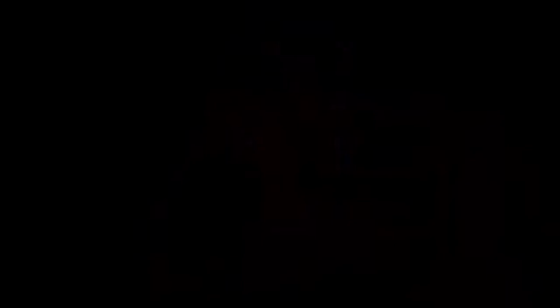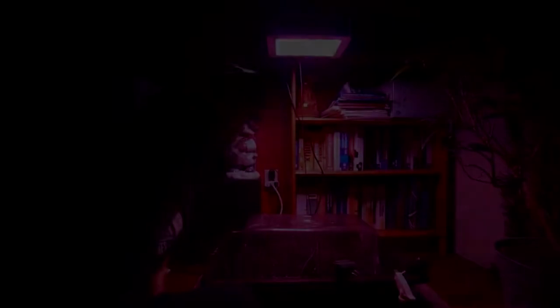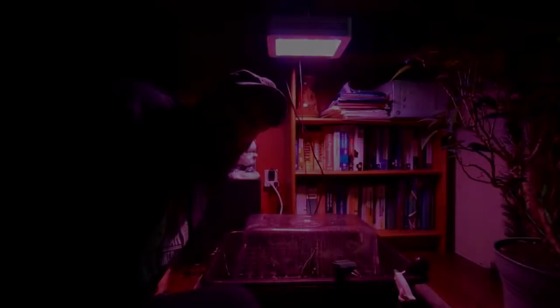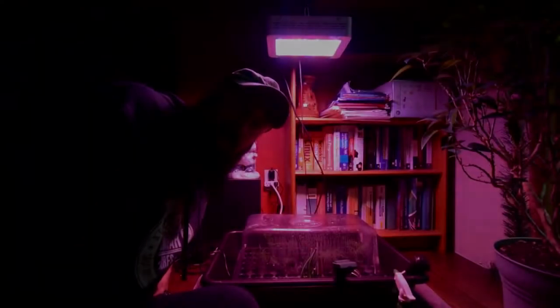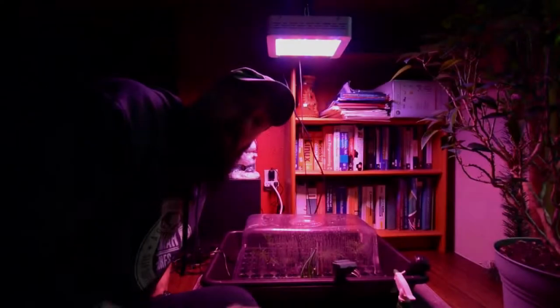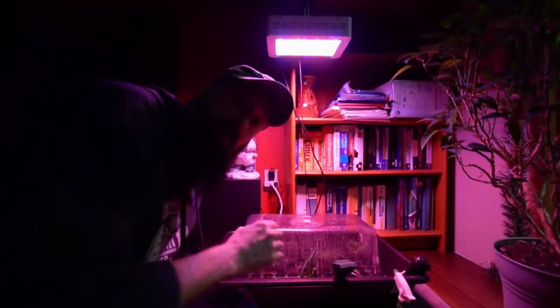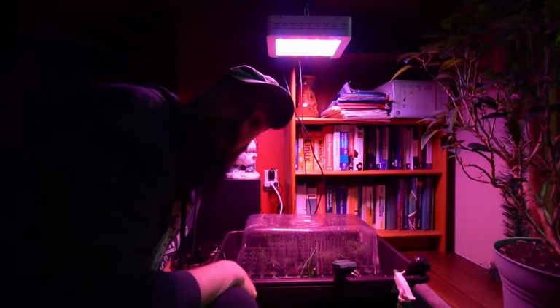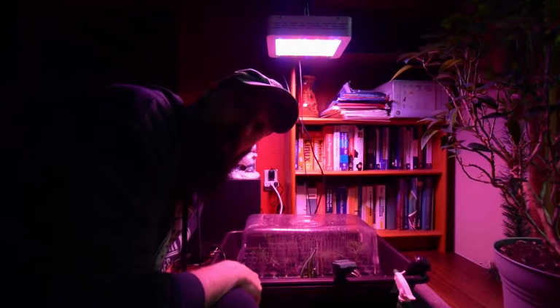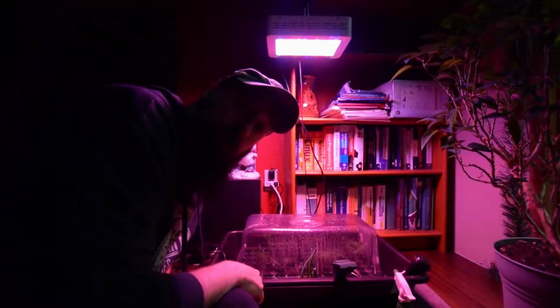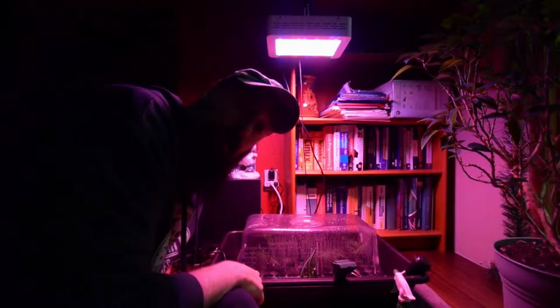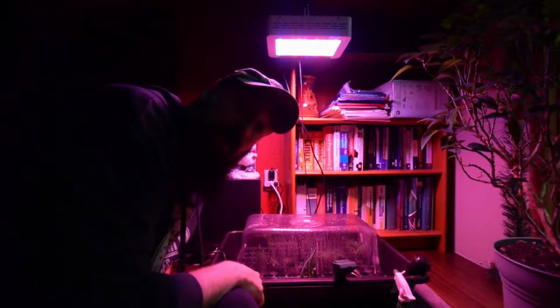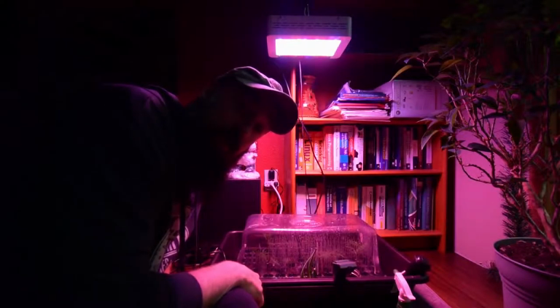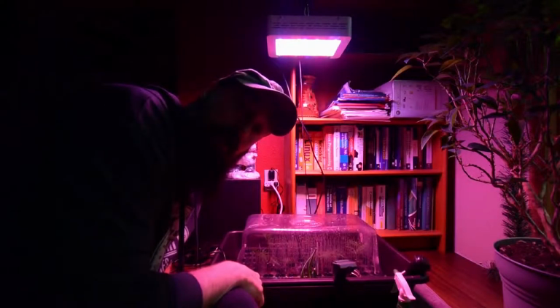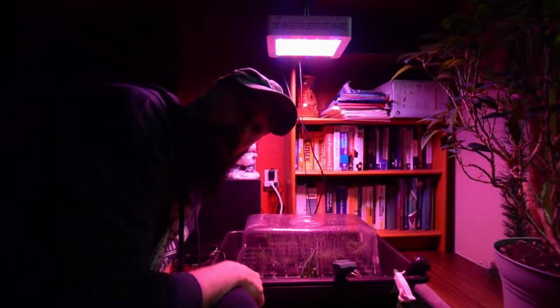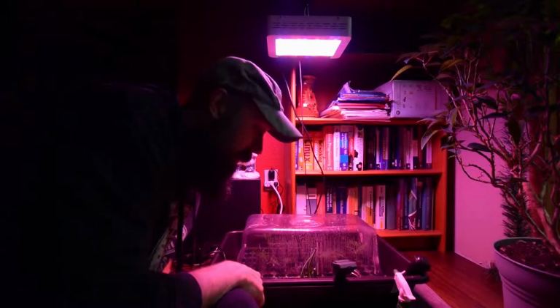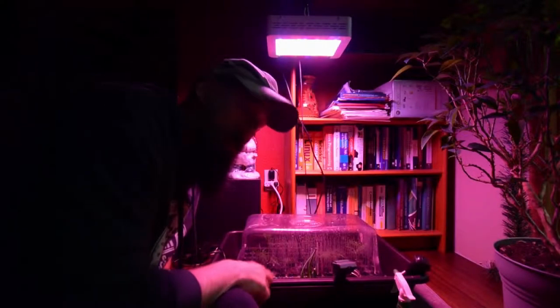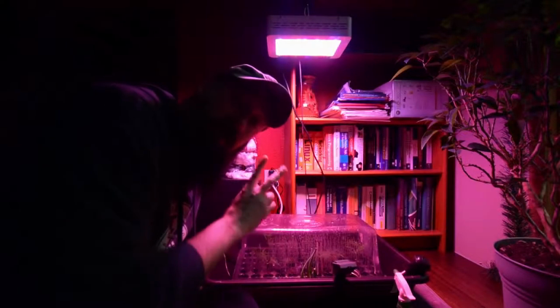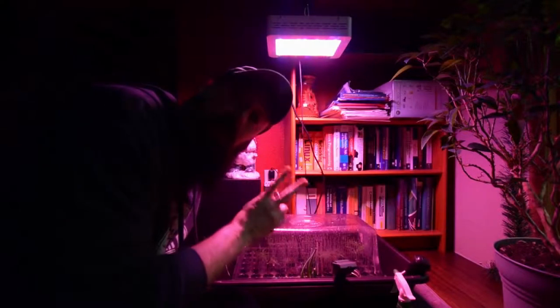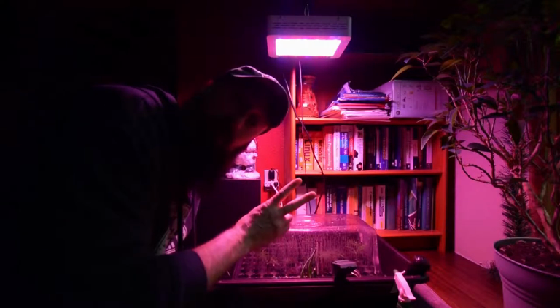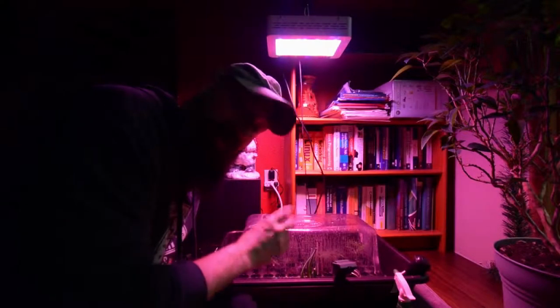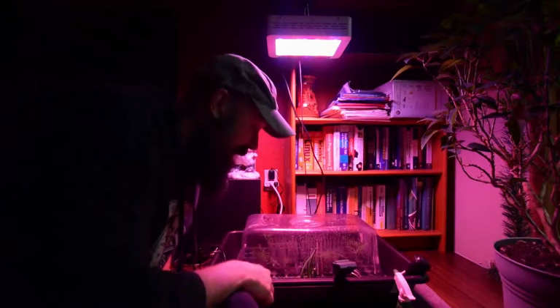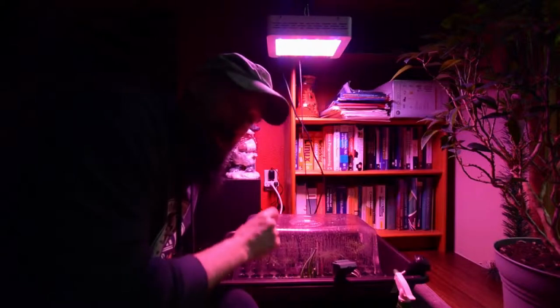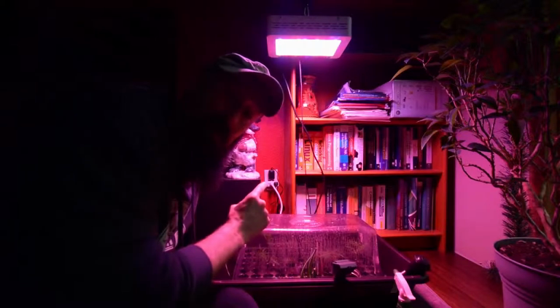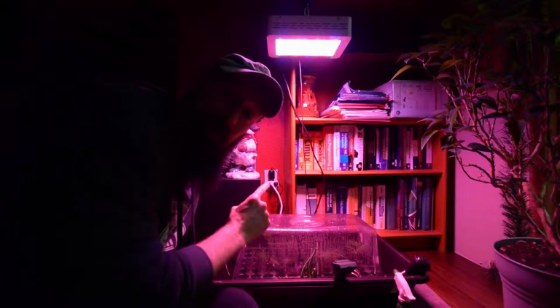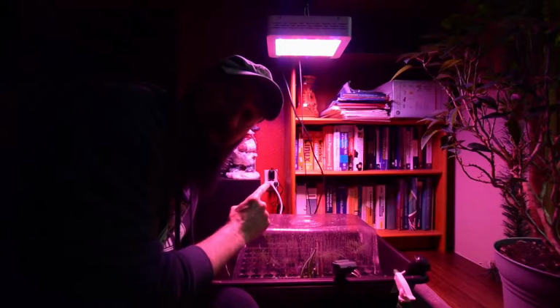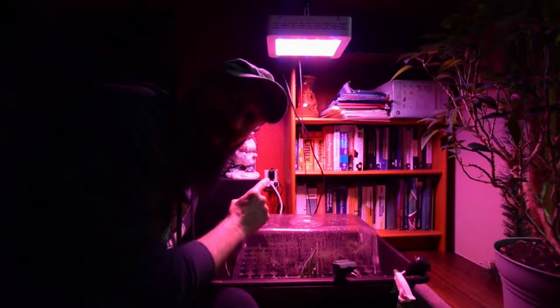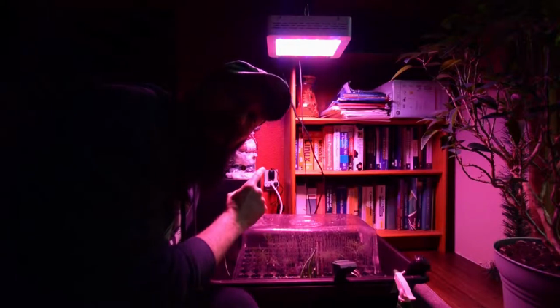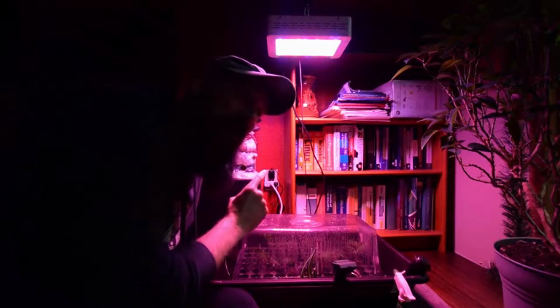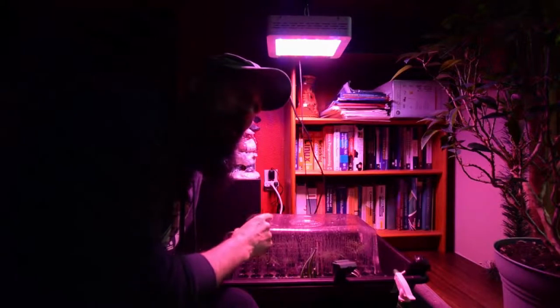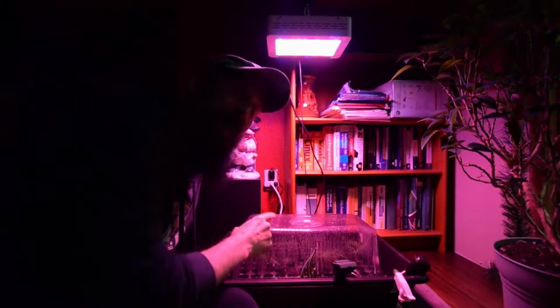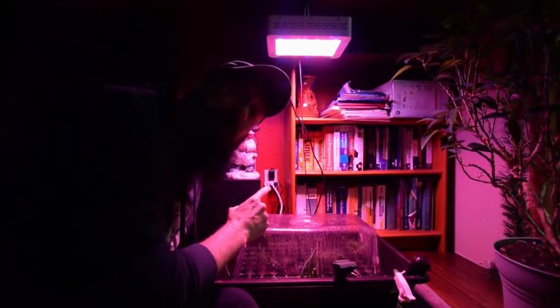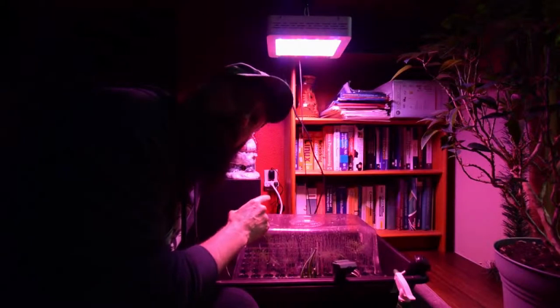Hey everybody, this is Brian again from P&B Homesteading. I wanted to show you take two of doing my critical mass mint.